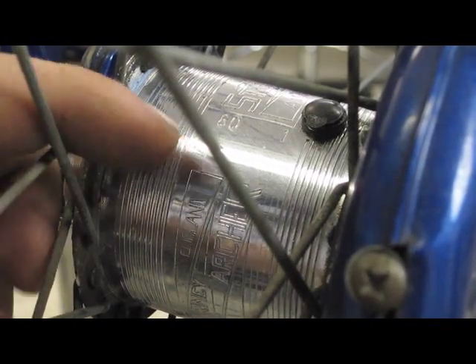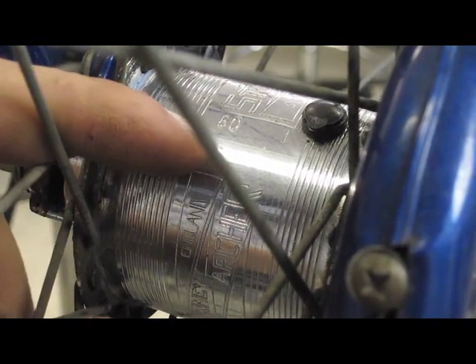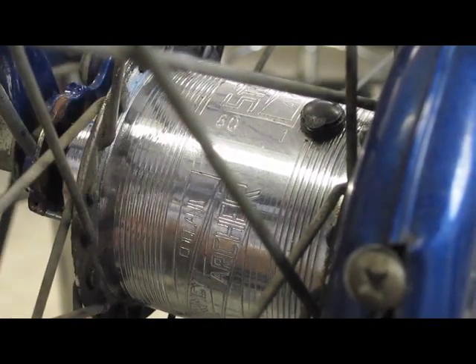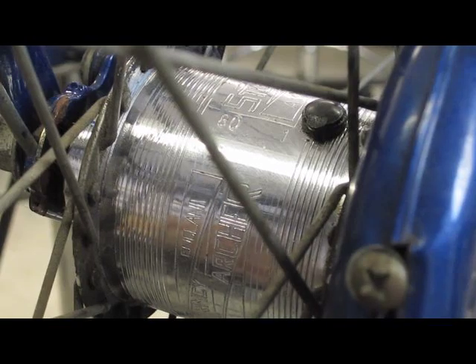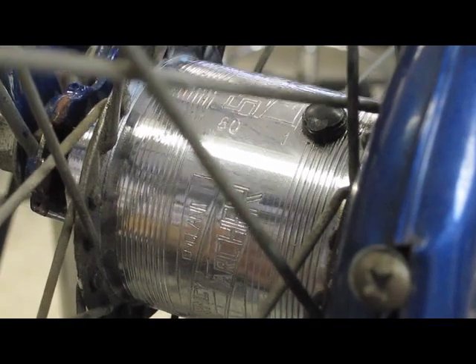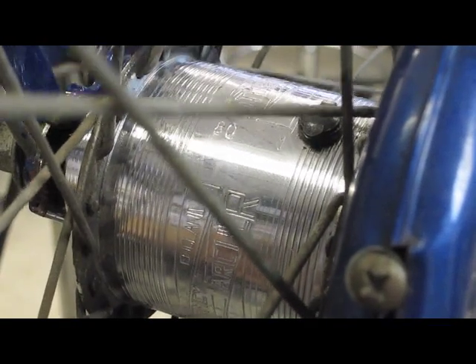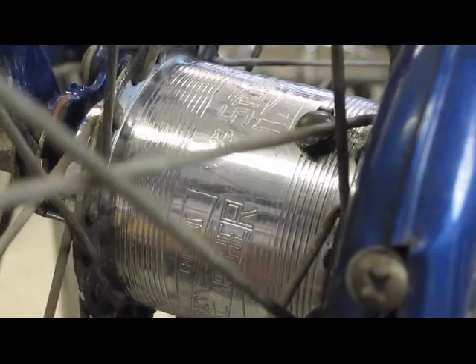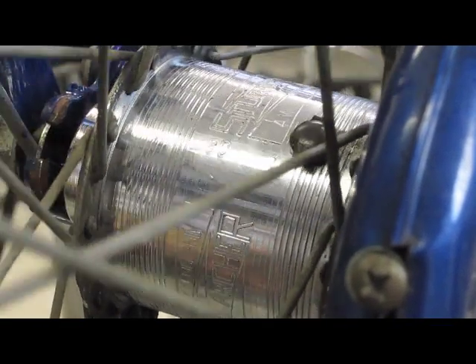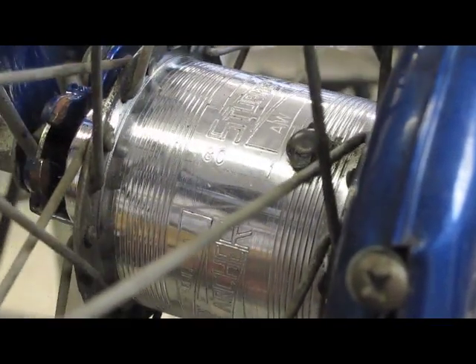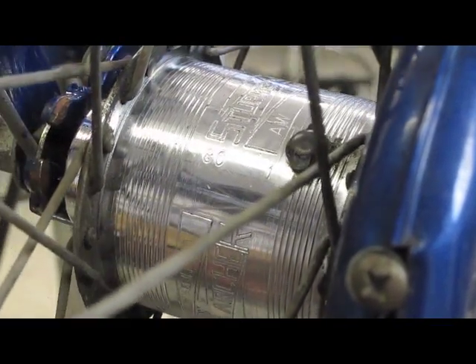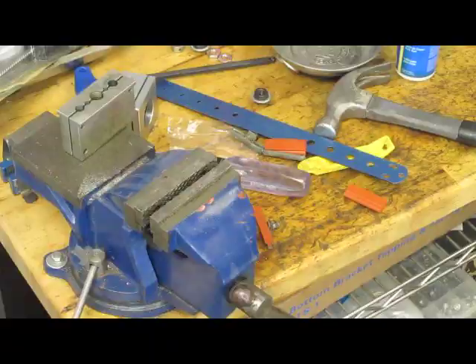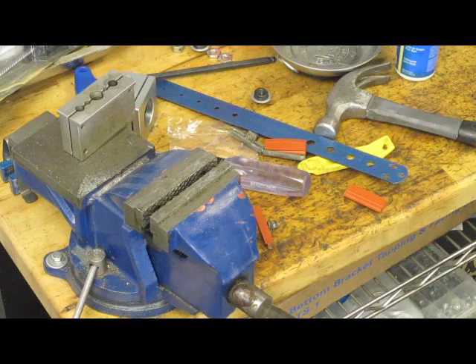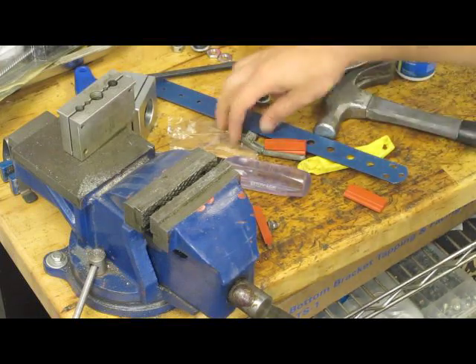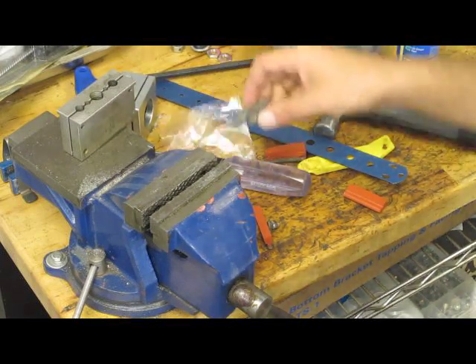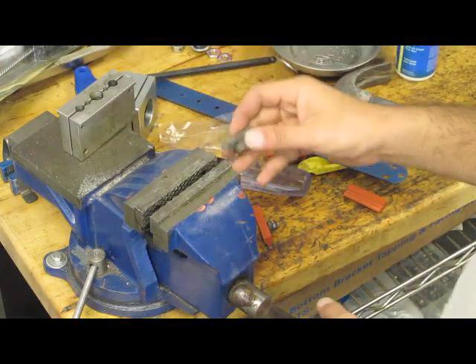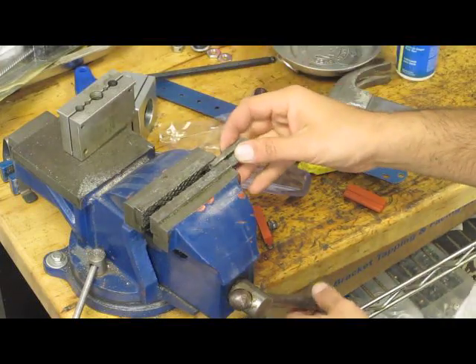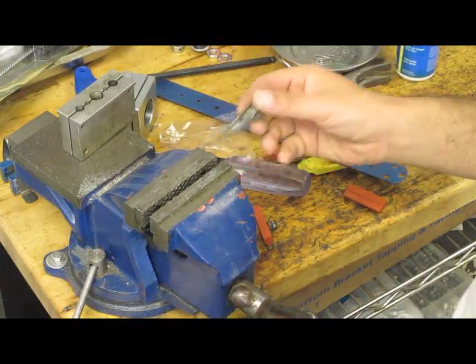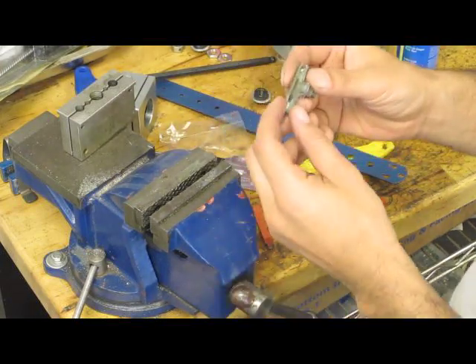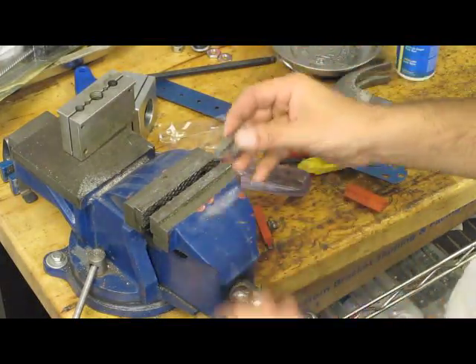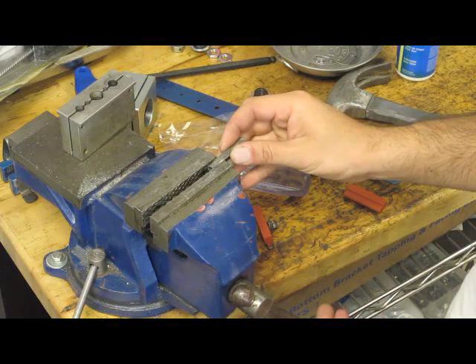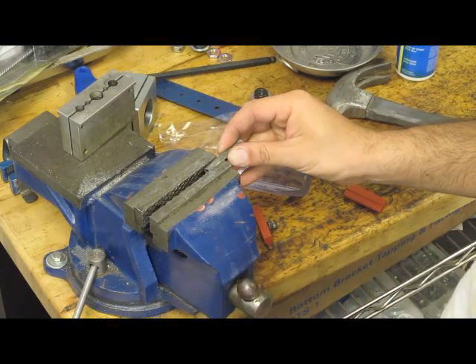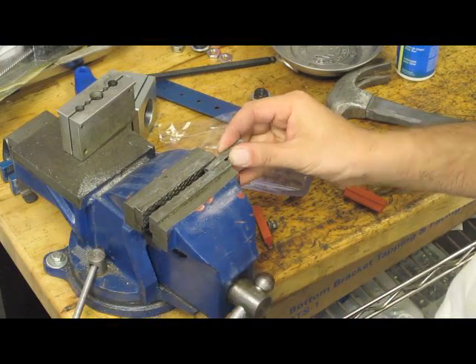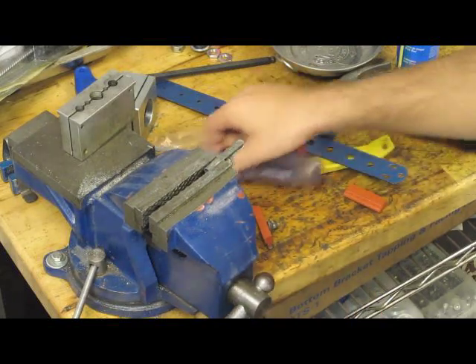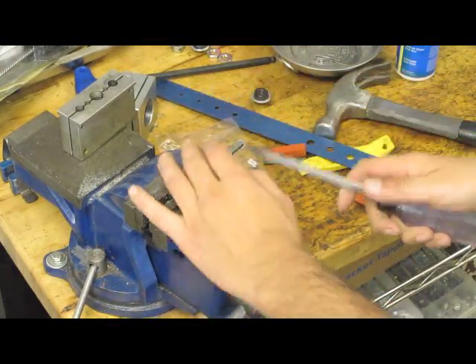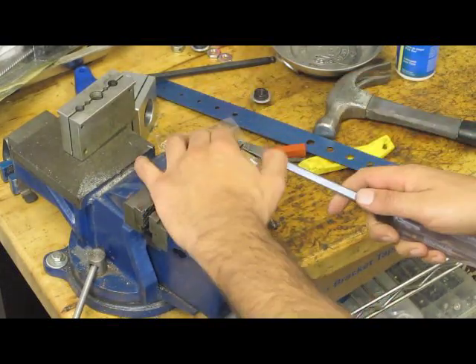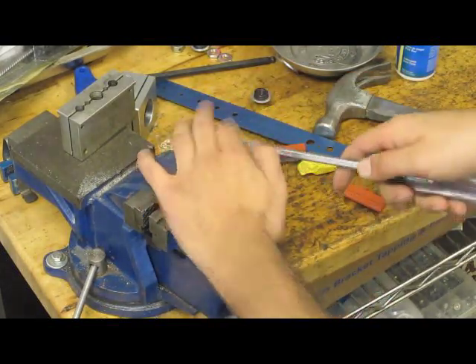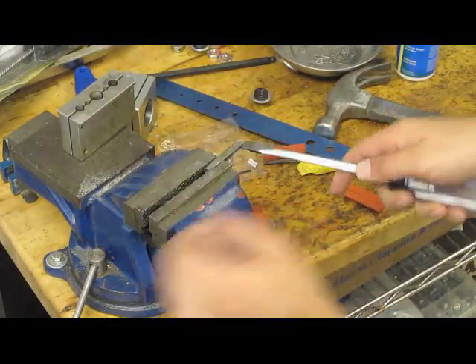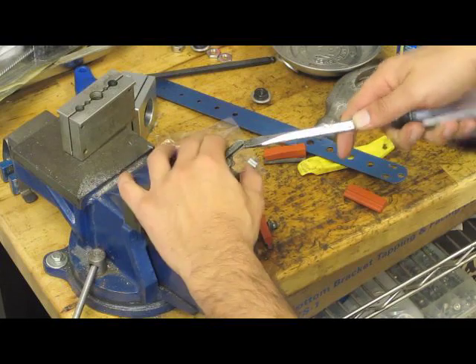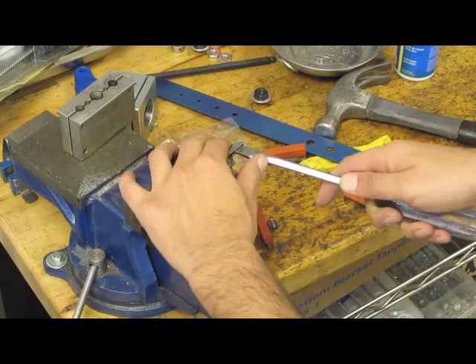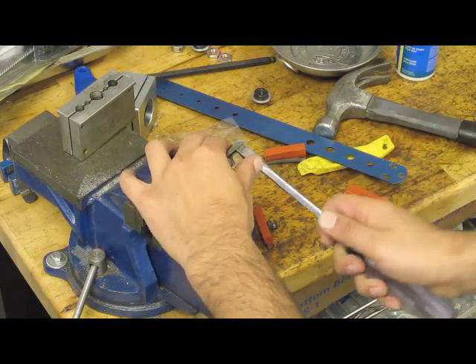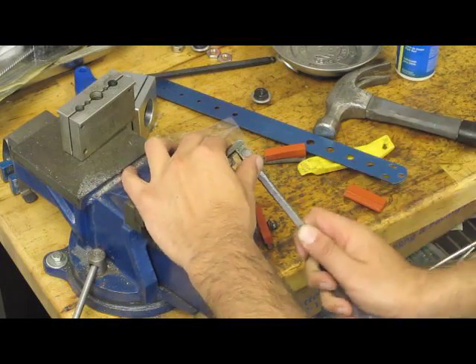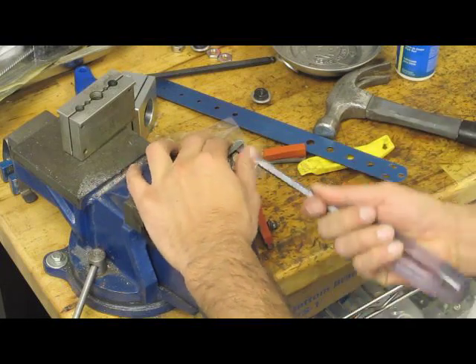We'd taken the old rod brake blocks off this bike and used a punch and rivet mallet to get the pads out. To fit our replacement rod brake blocks, you can see how I'm using a large screwdriver and a little bit of elbow grease to open these pad holders. Once the pads are in, I'll clamp them down with the vise and they're pretty much good to go.